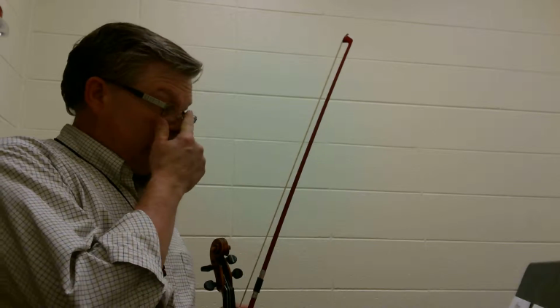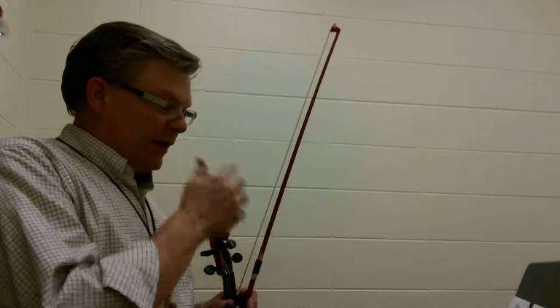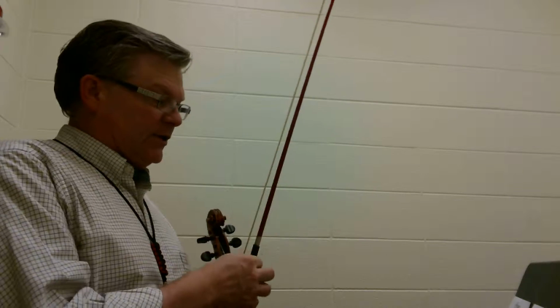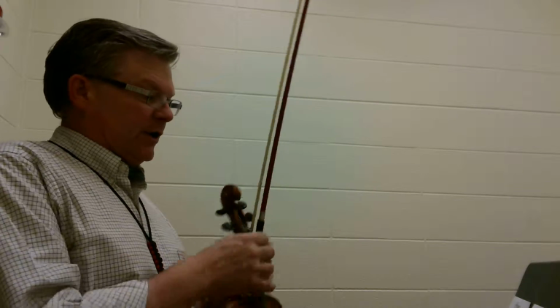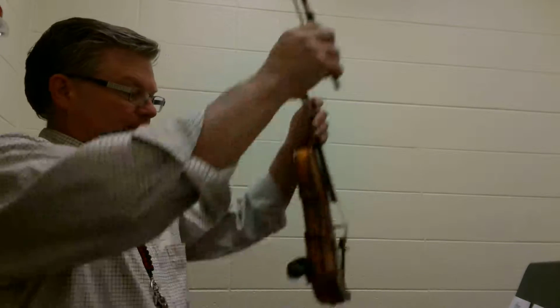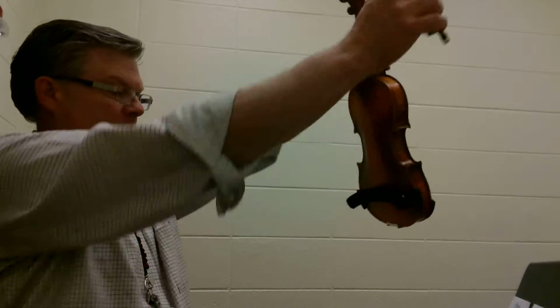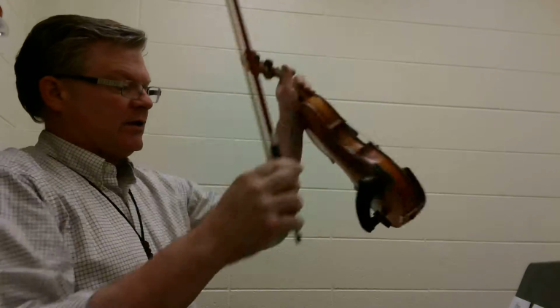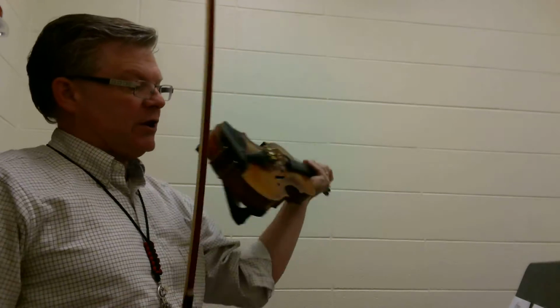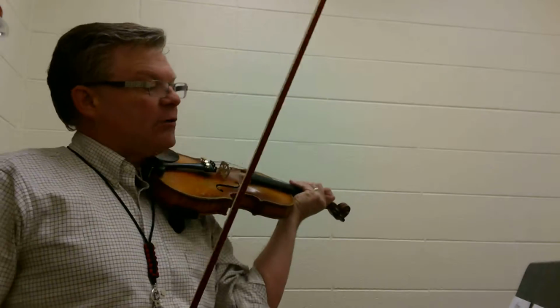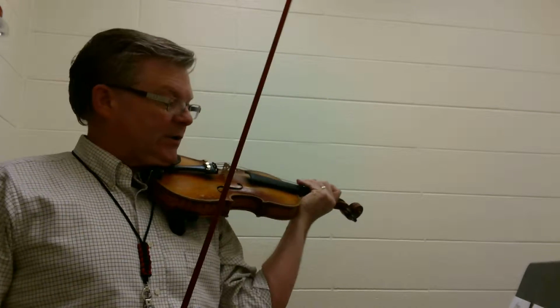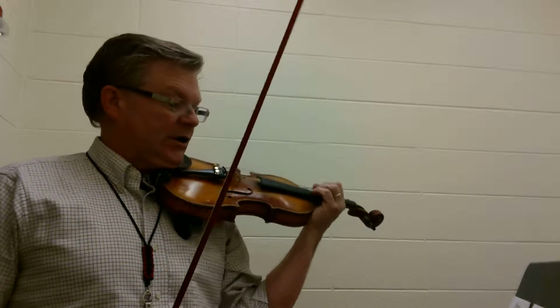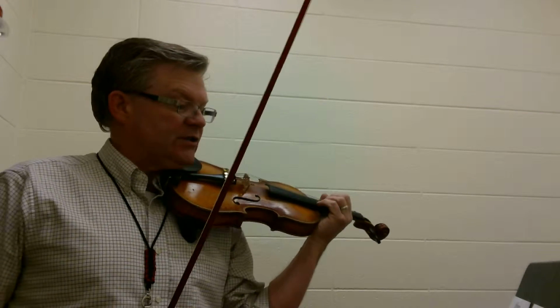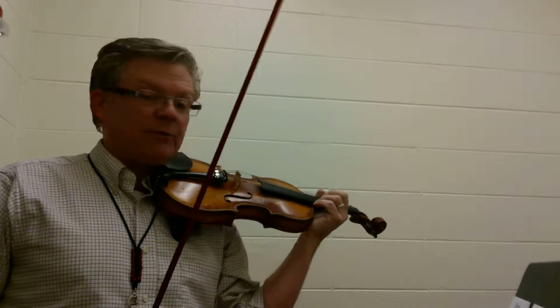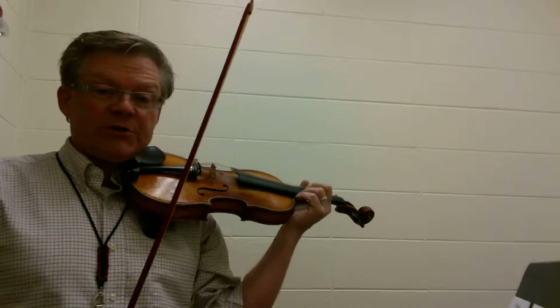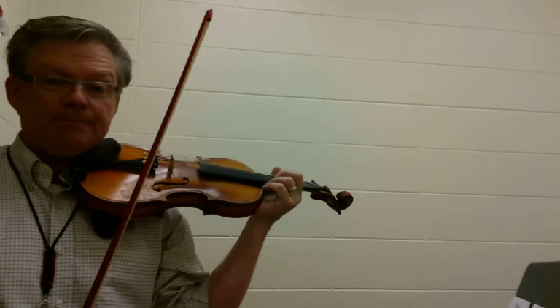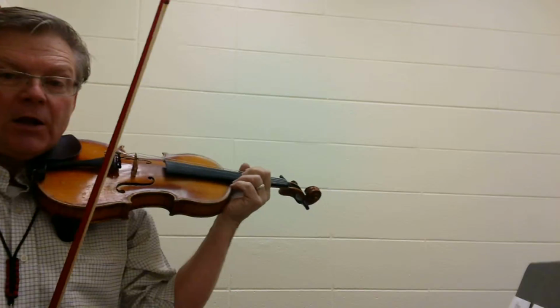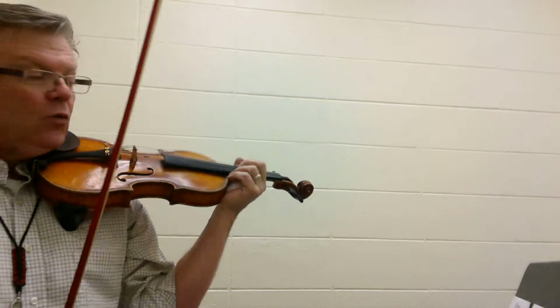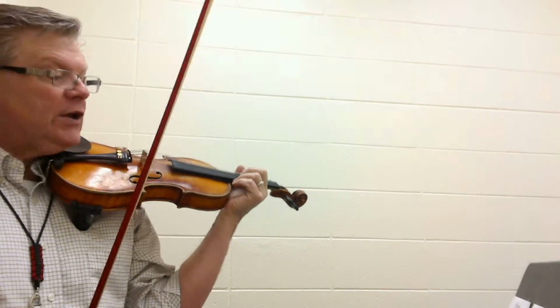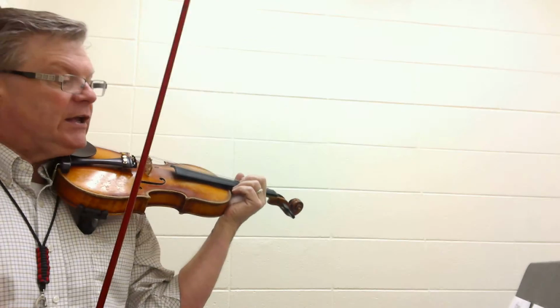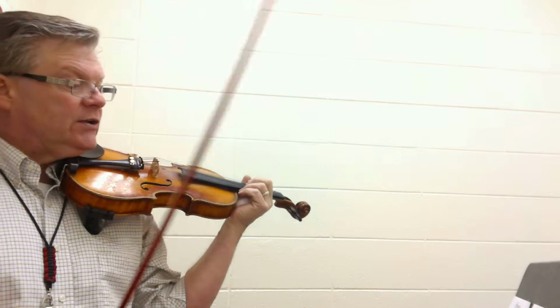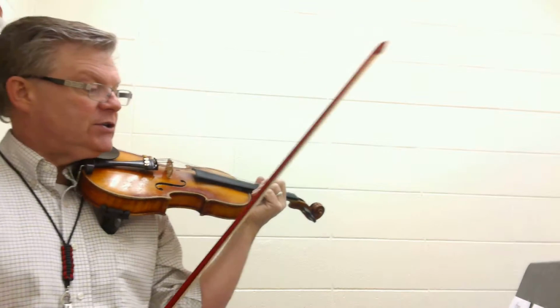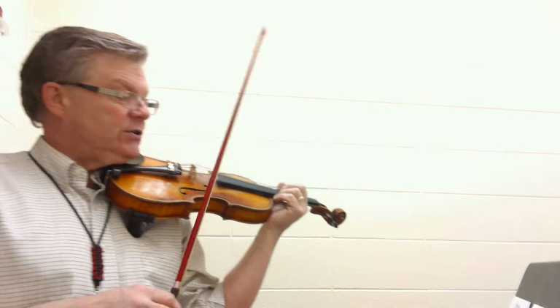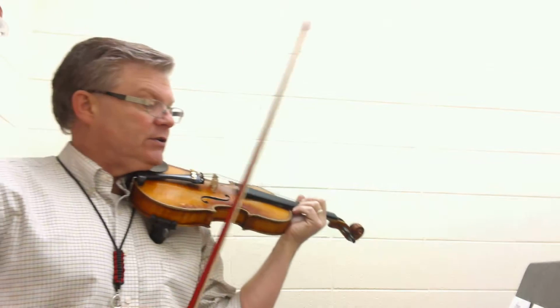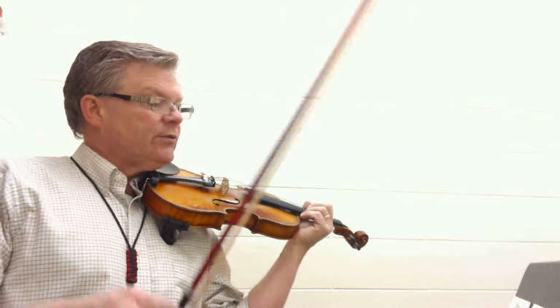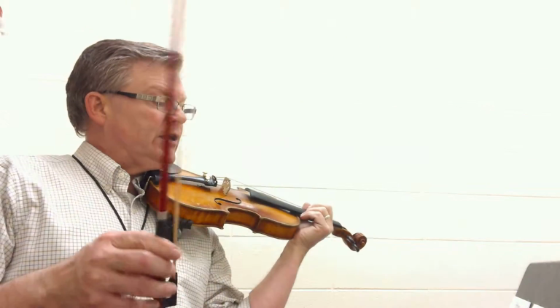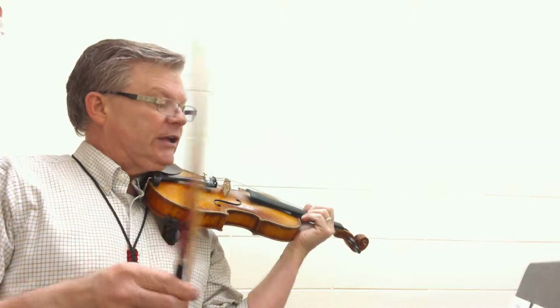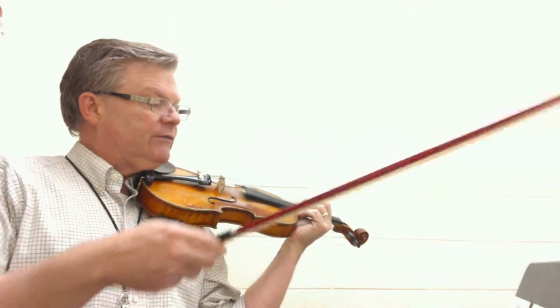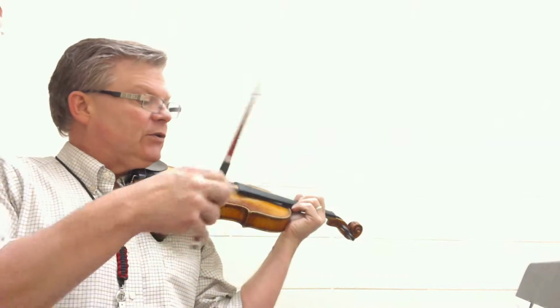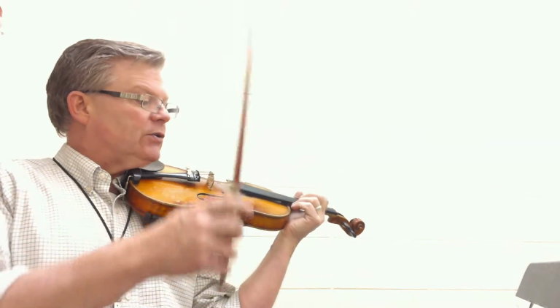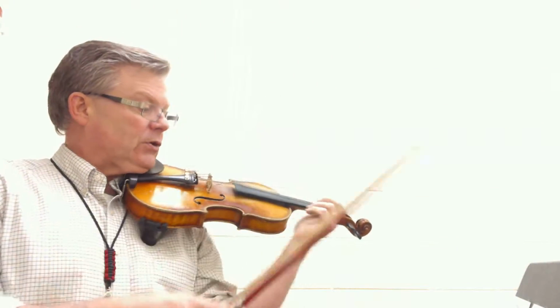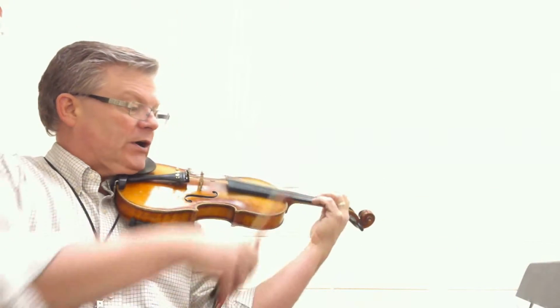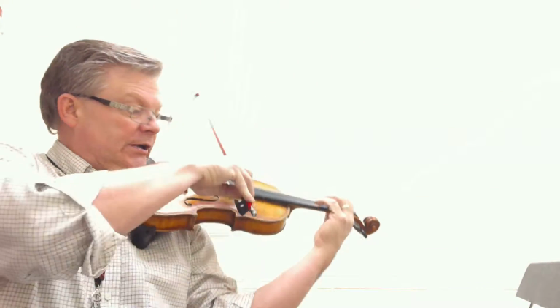All right, so here we go. Right at the beginning where we're coming in, this is two before ten. One and two, three, four, one.